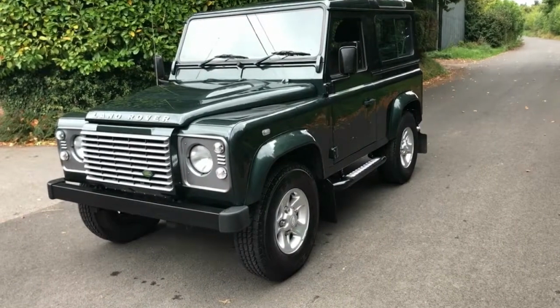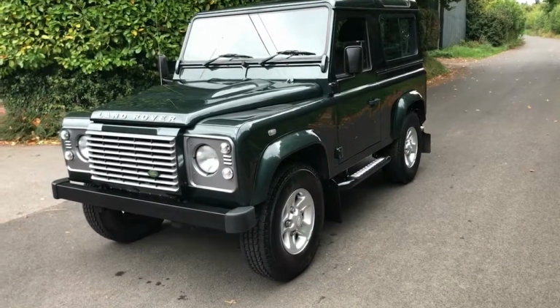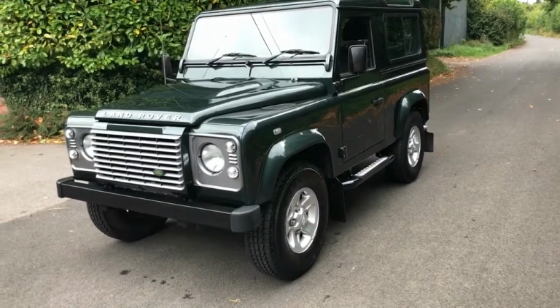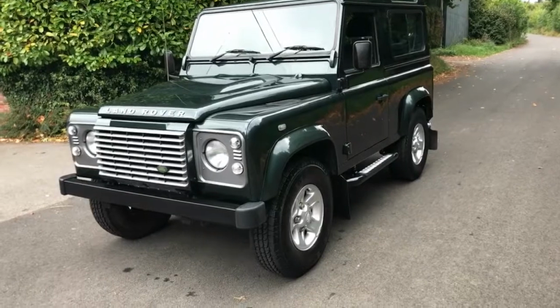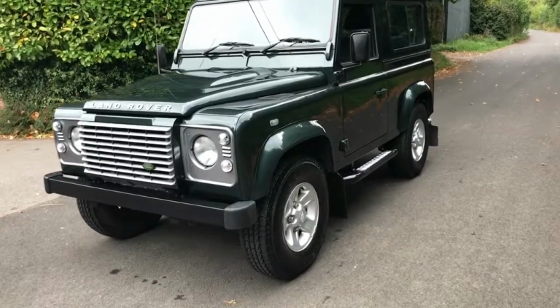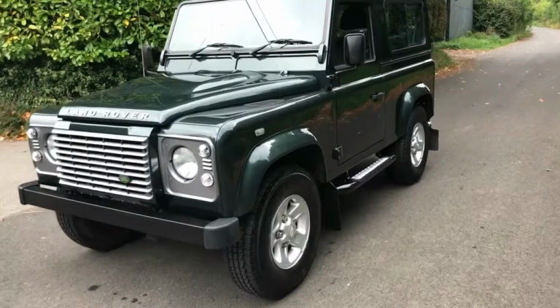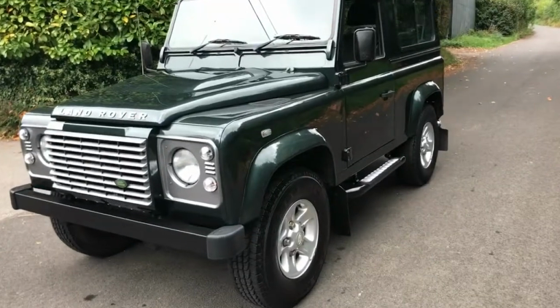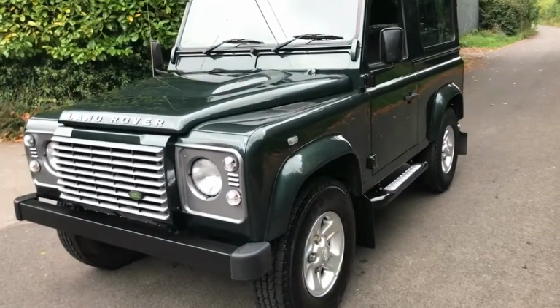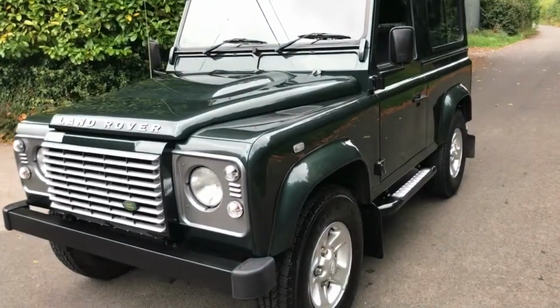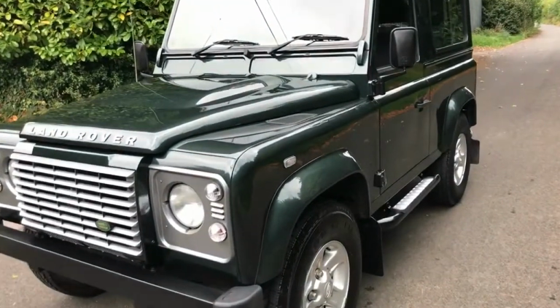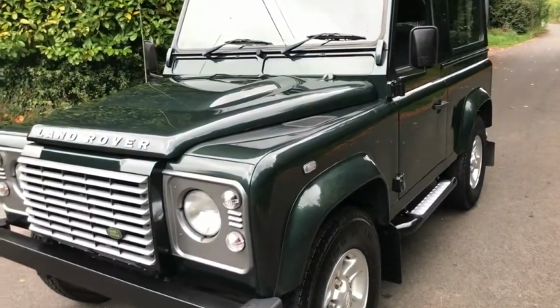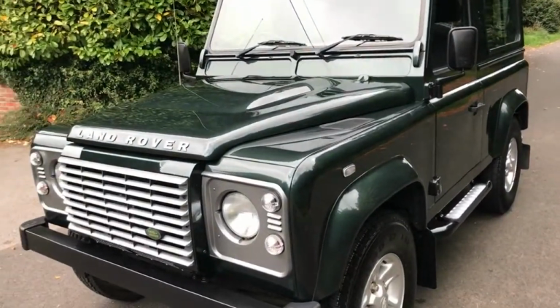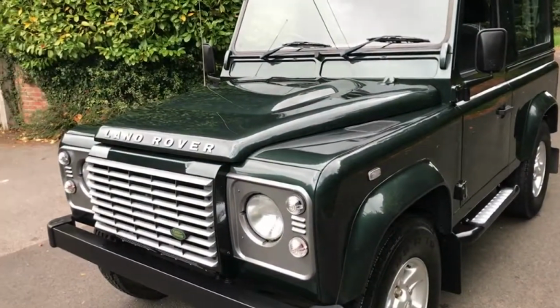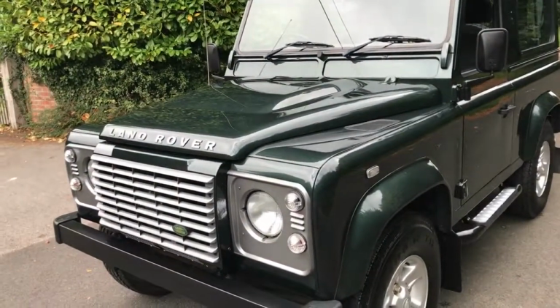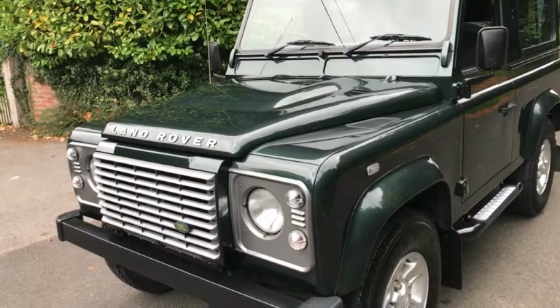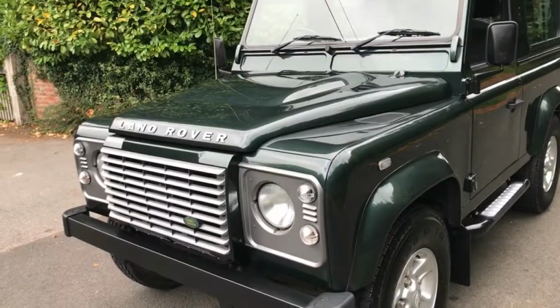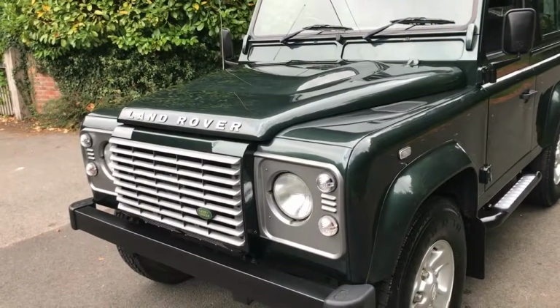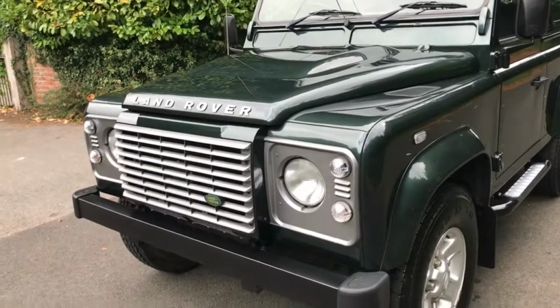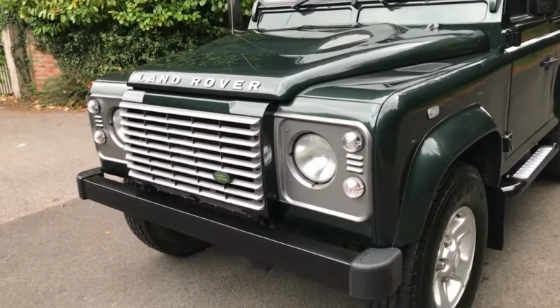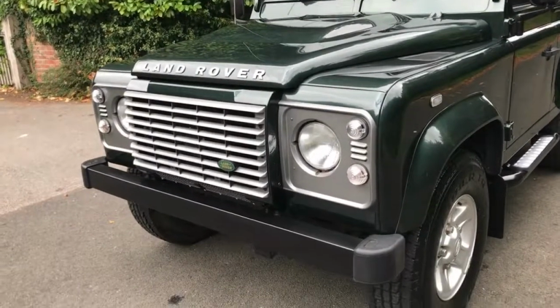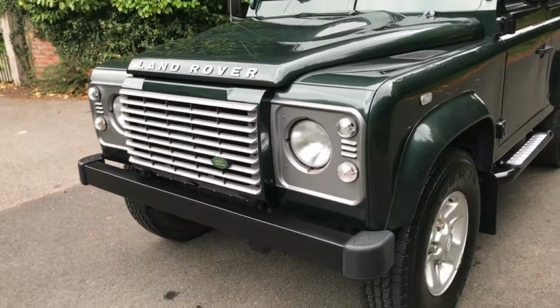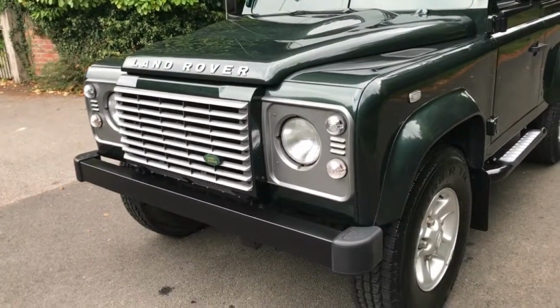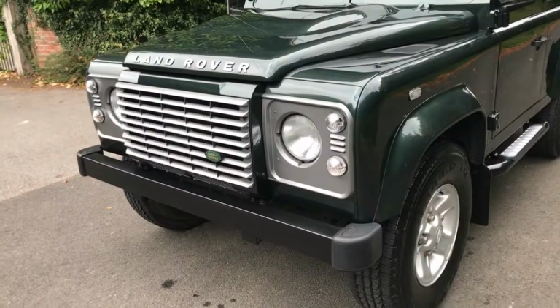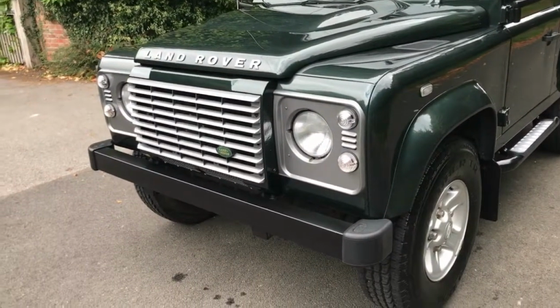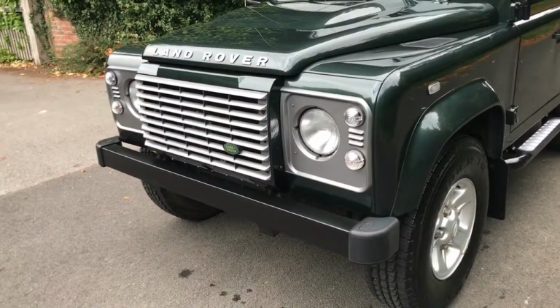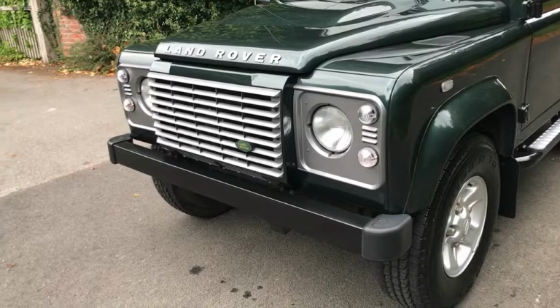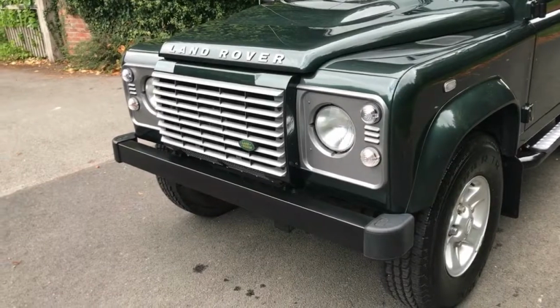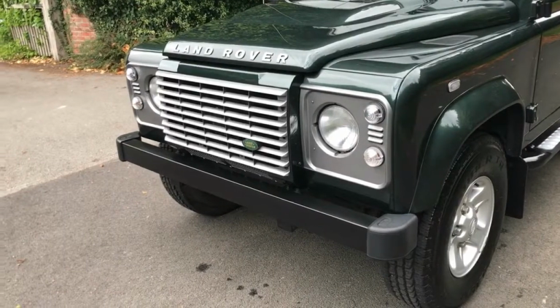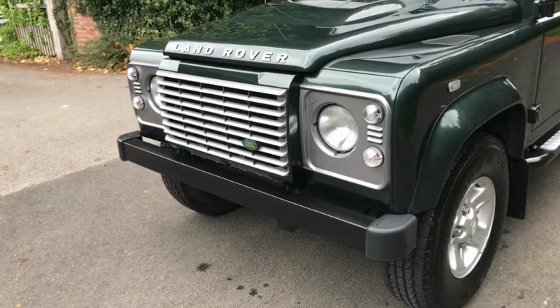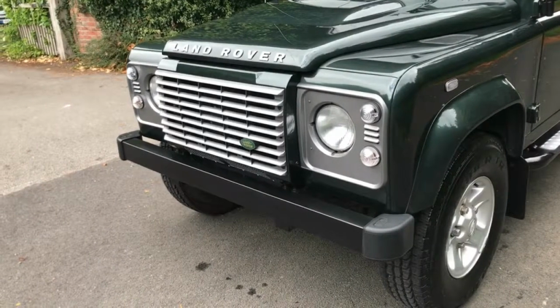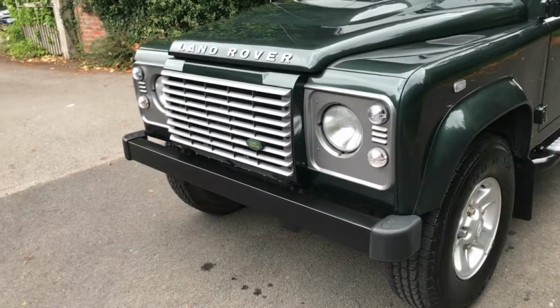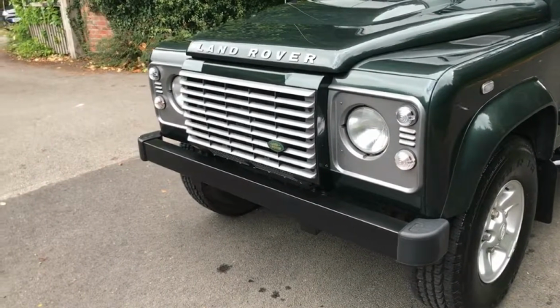Let's get a bit closer to the vehicle now and have a look at some of the details and some of the stuff that we've done to bring it up to our standards. You can see here it's got the Brunel grey headlight surrounds and front grille, which look great.